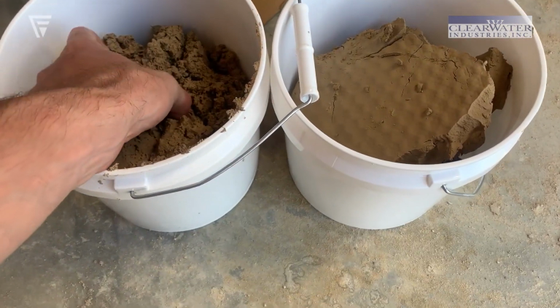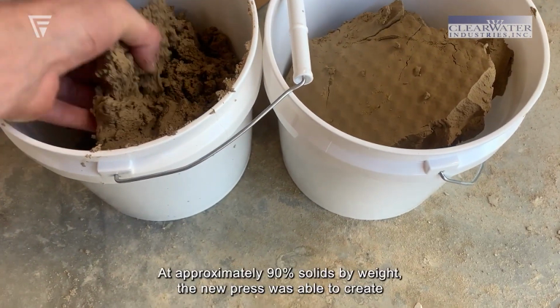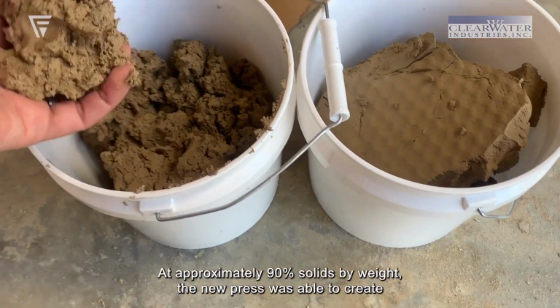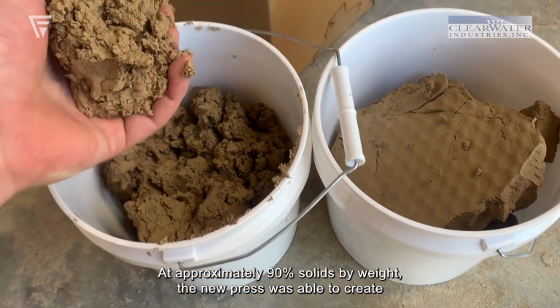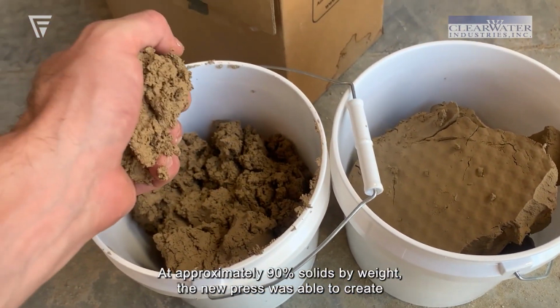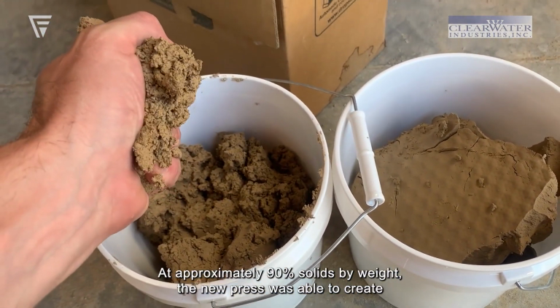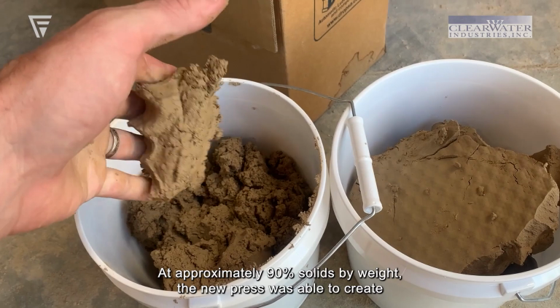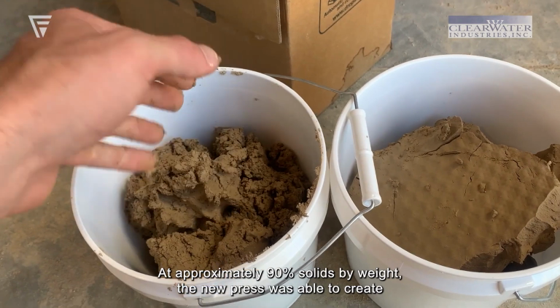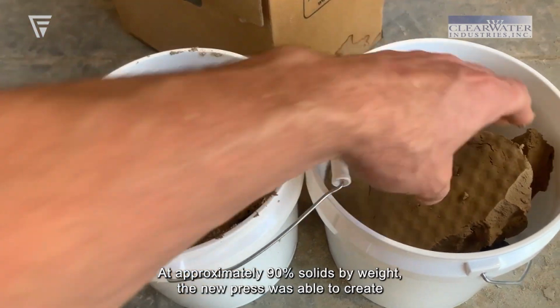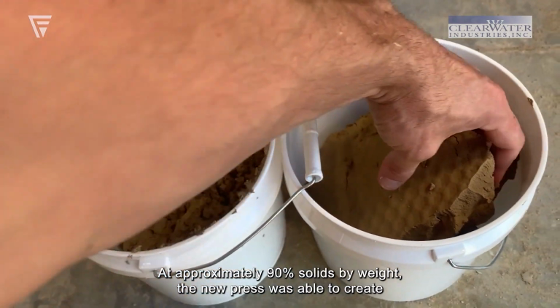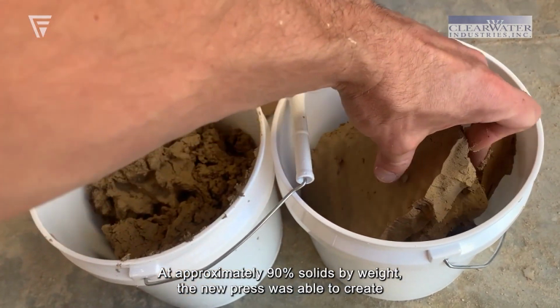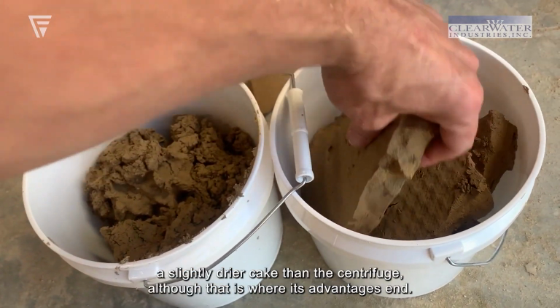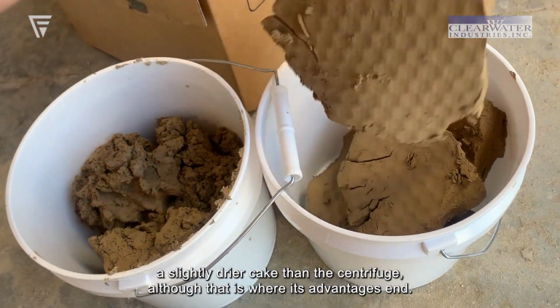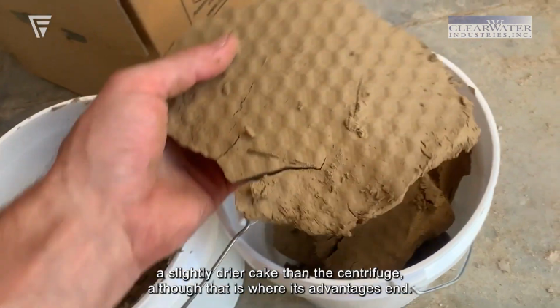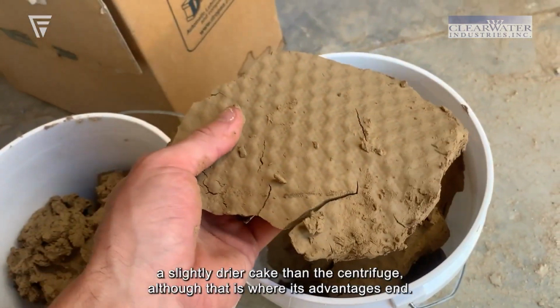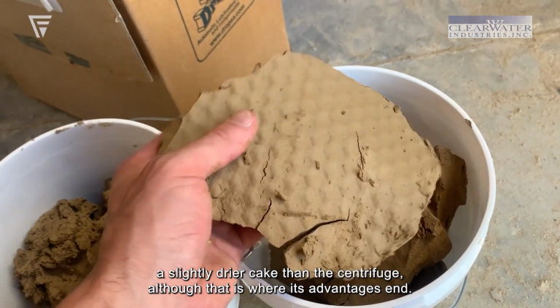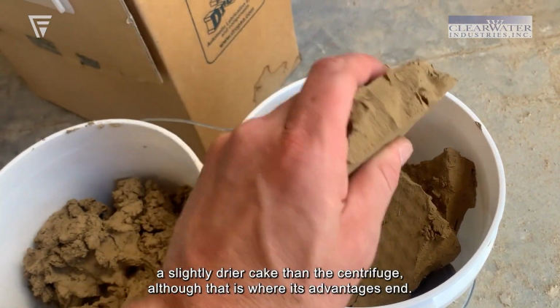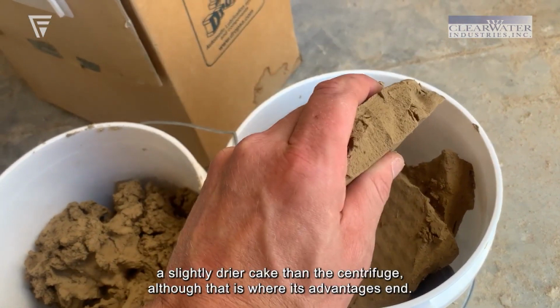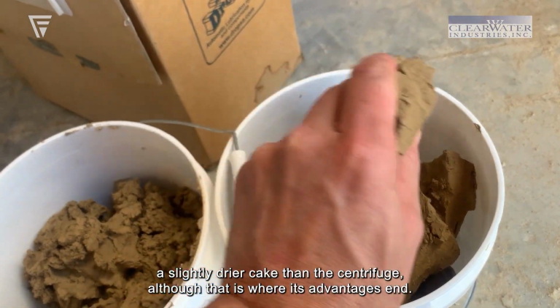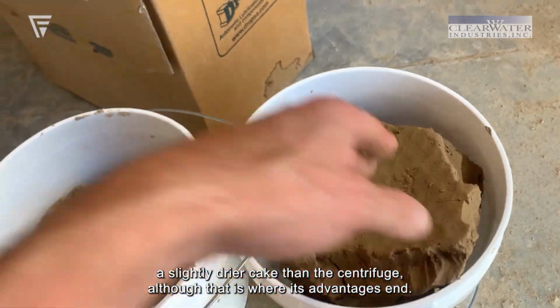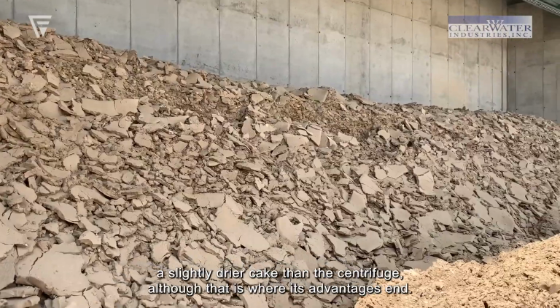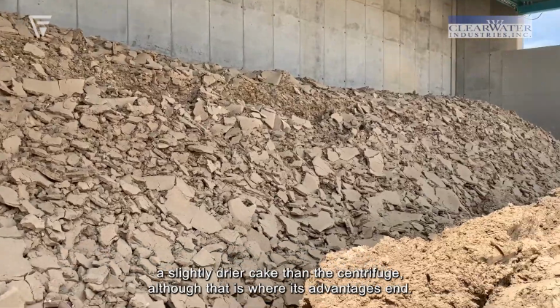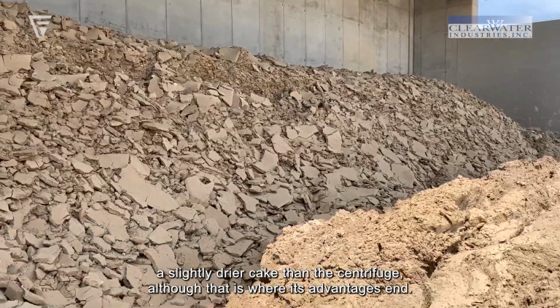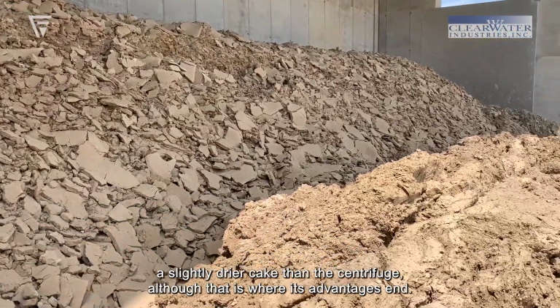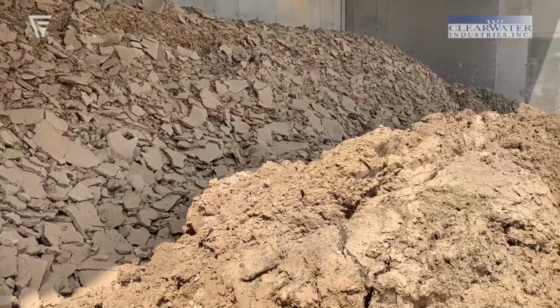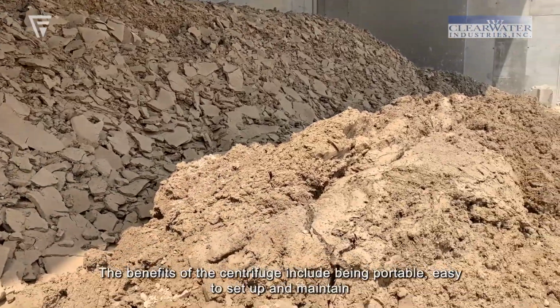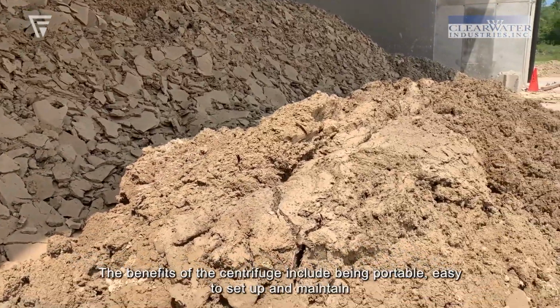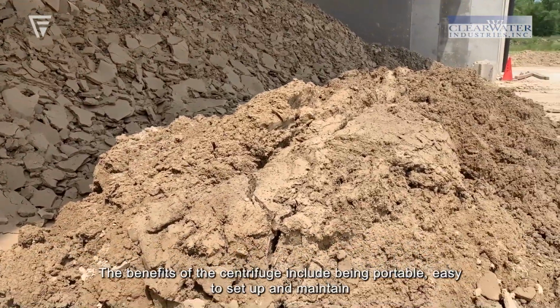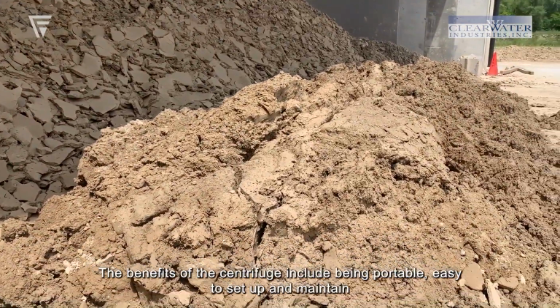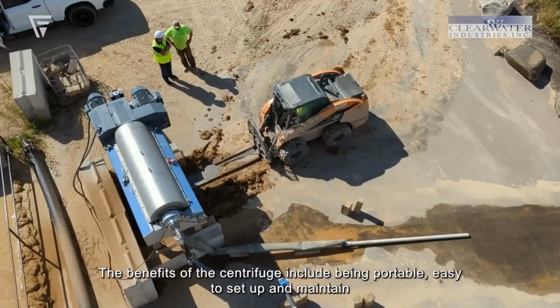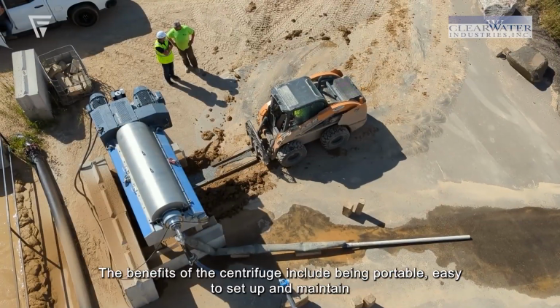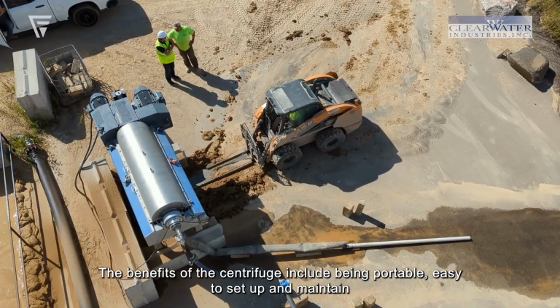At approximately 90% solids by weight, the new press was able to create a slightly drier cake than the centrifuge, although that is where its advantages end. The benefits of the centrifuge include being portable,